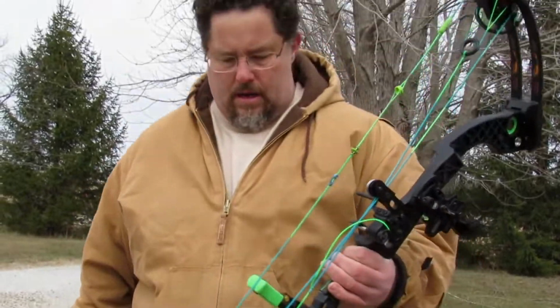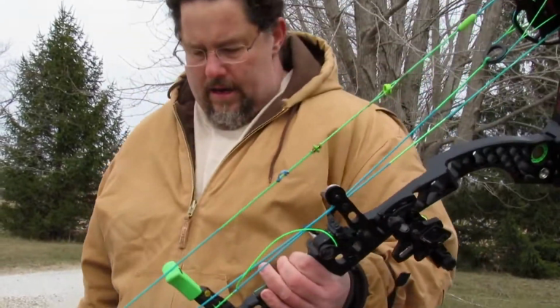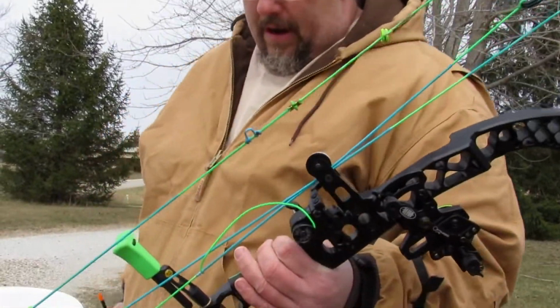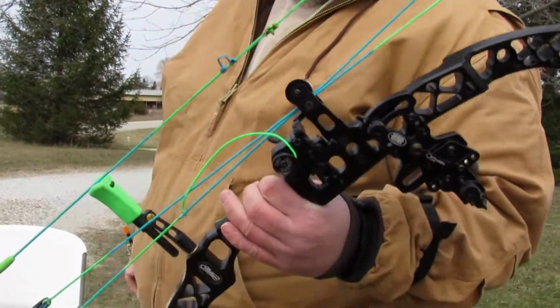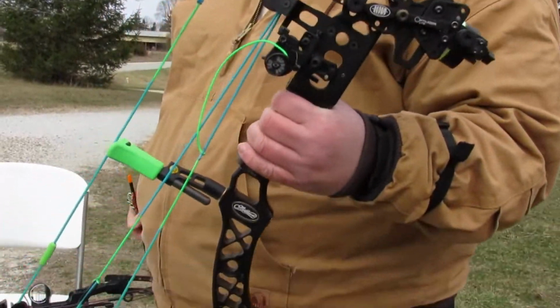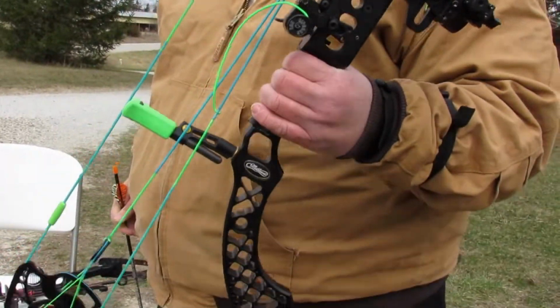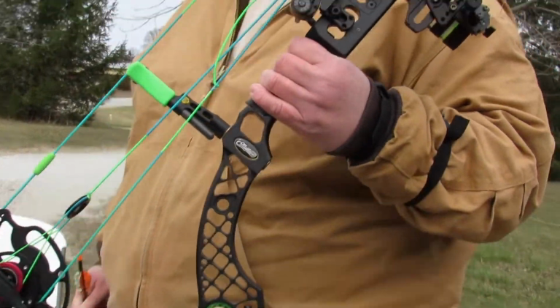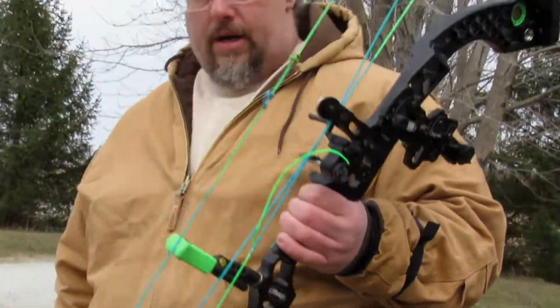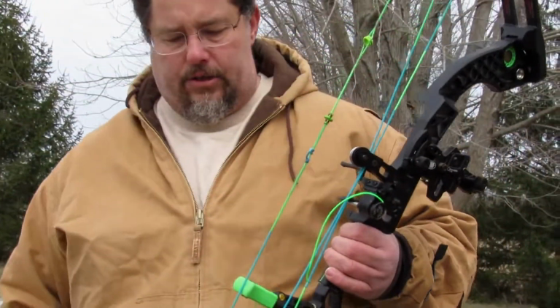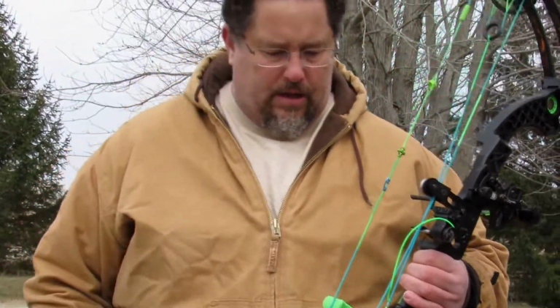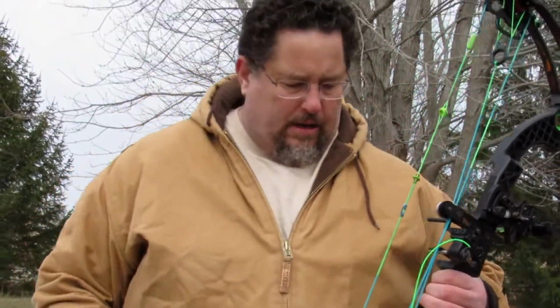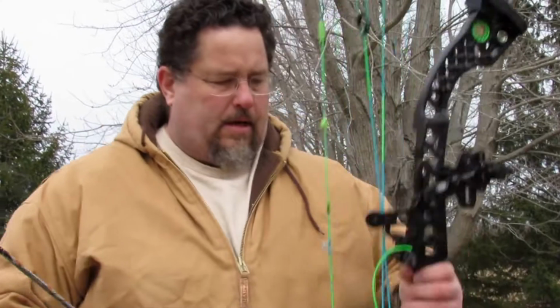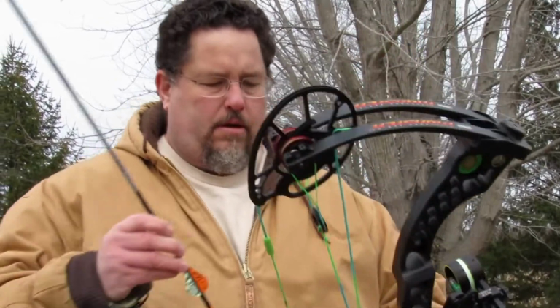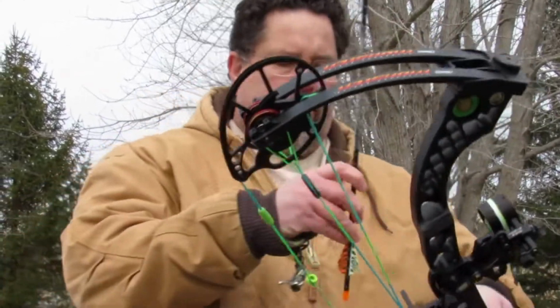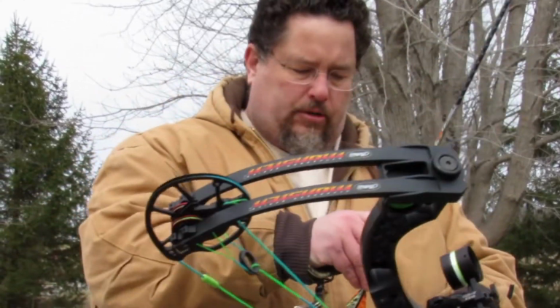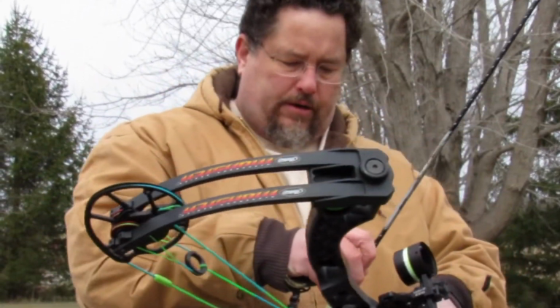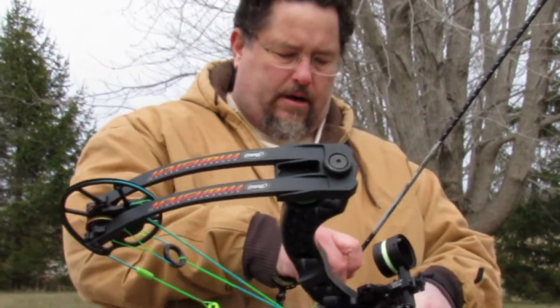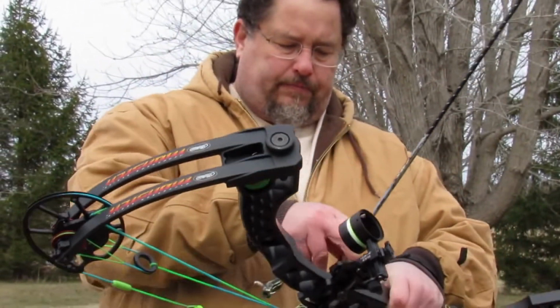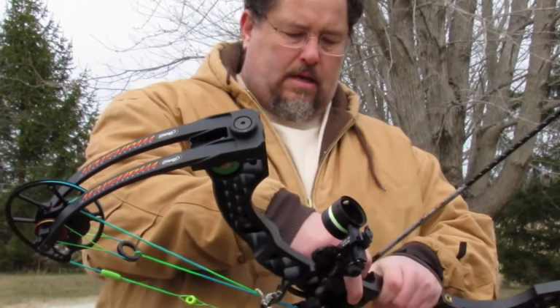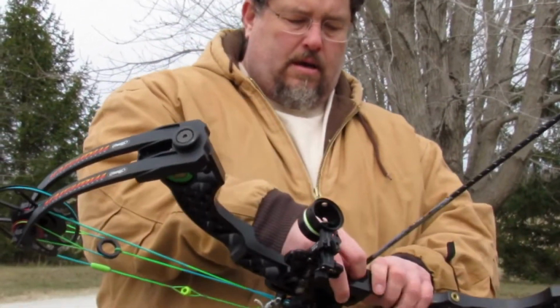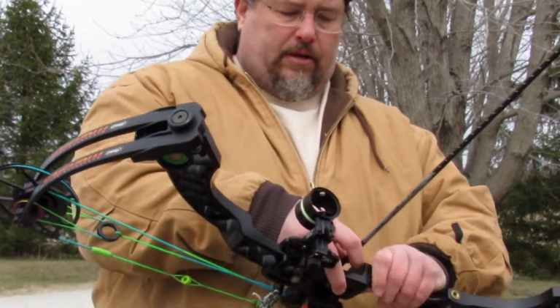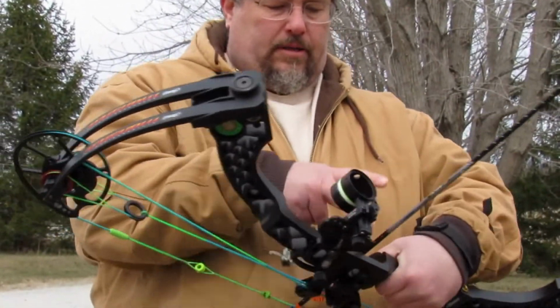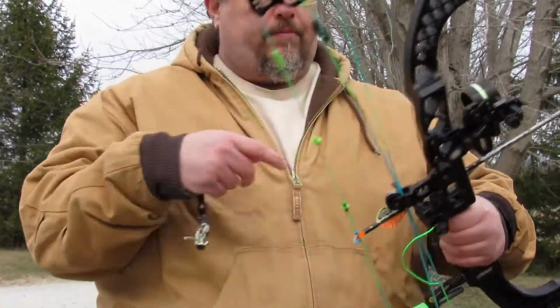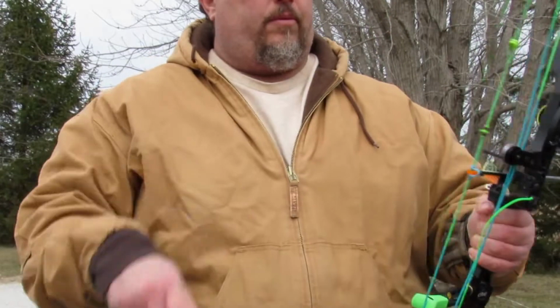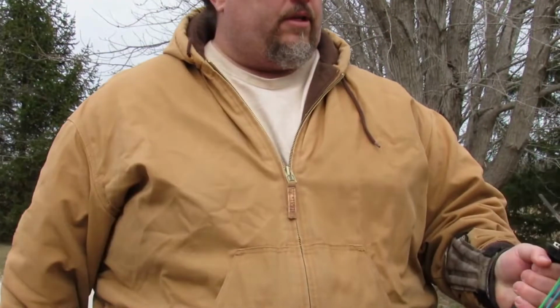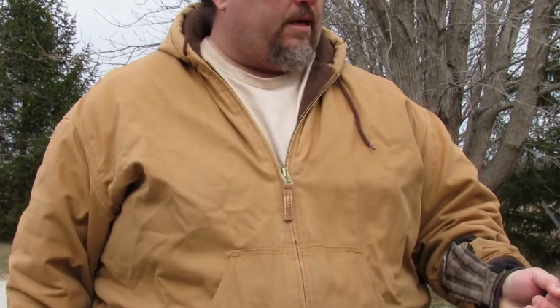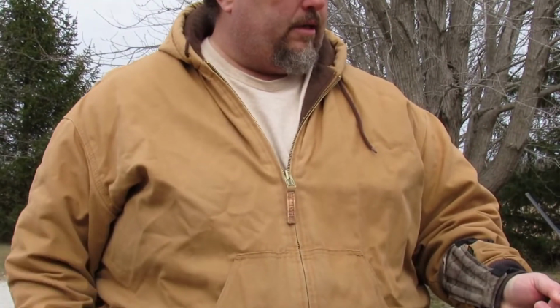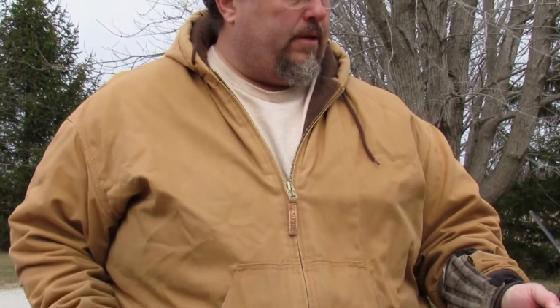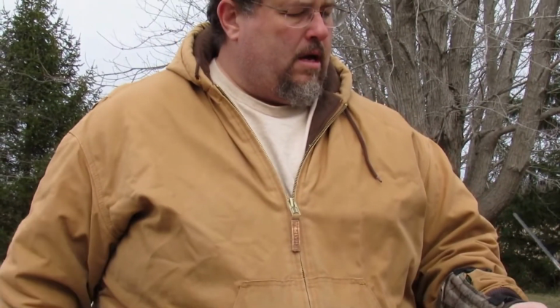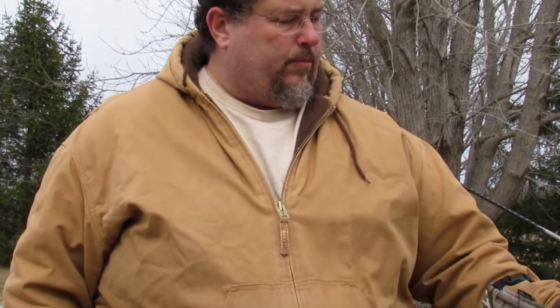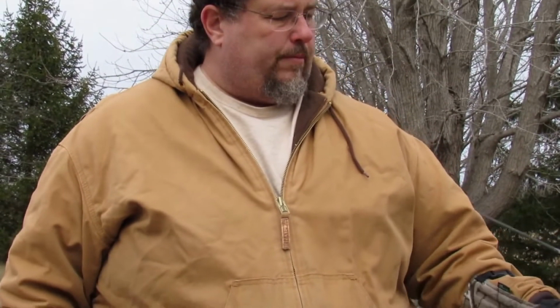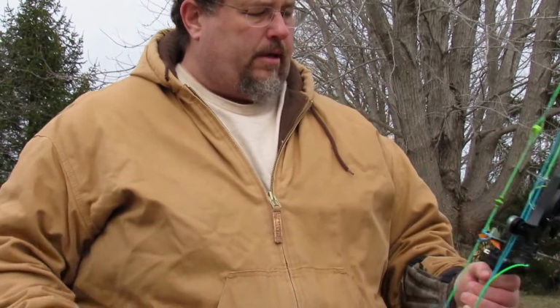Matthews 80-pound MR5, and again, this is at 29 inches with the modules that are on there now. 5-inch brace height — both of them are 5-inch brace heights, I believe. It's a really short brace height.